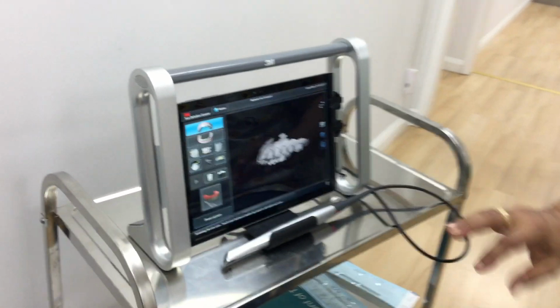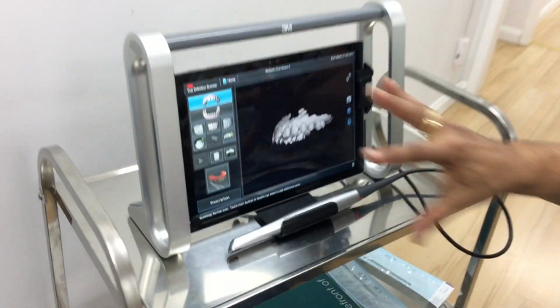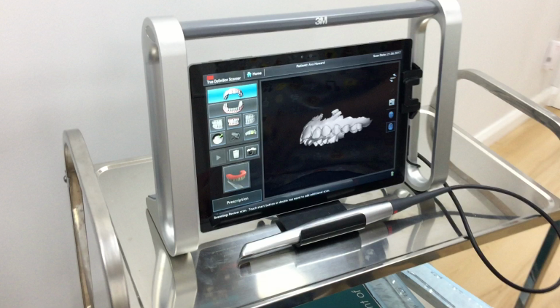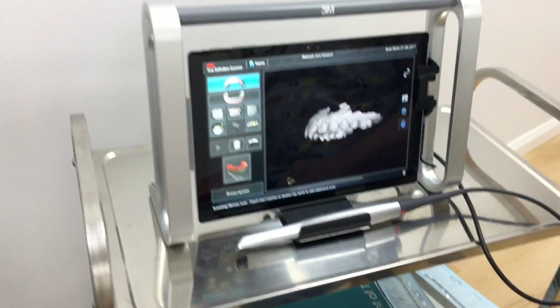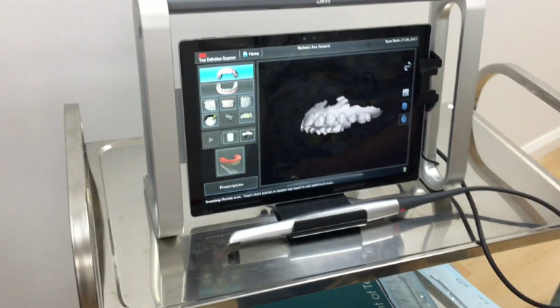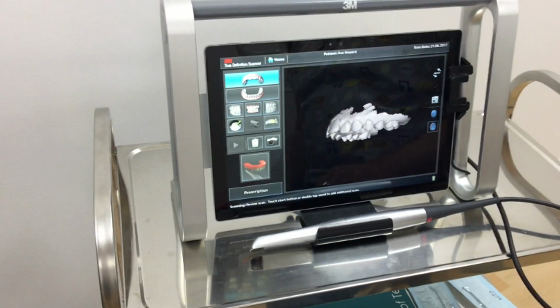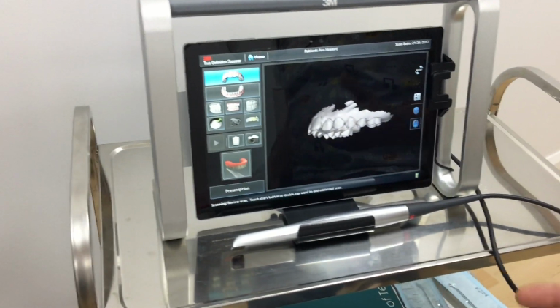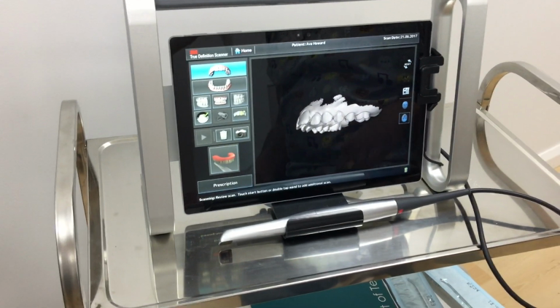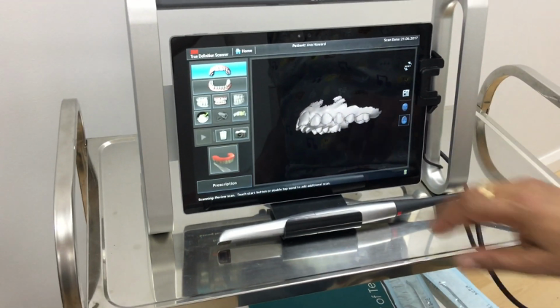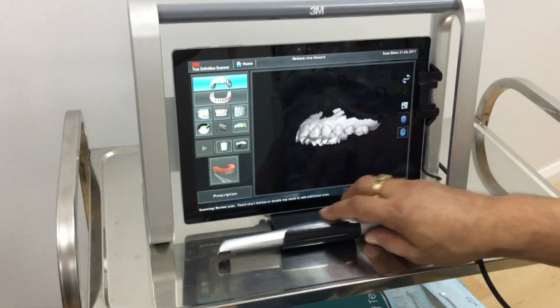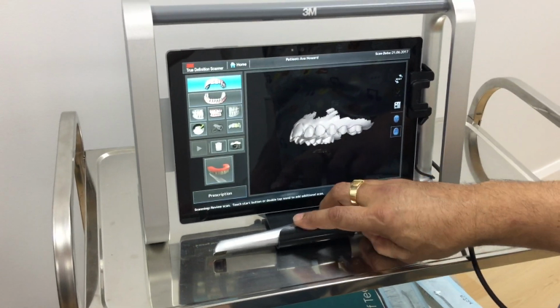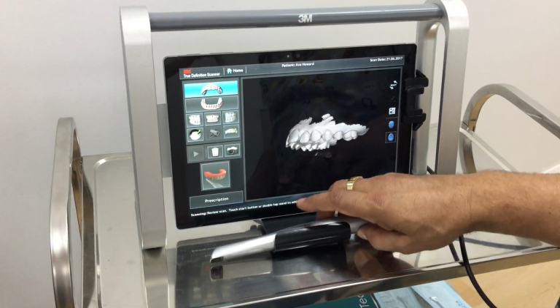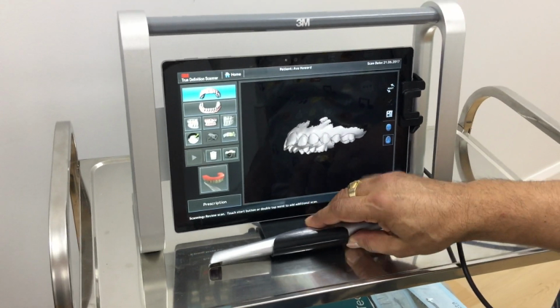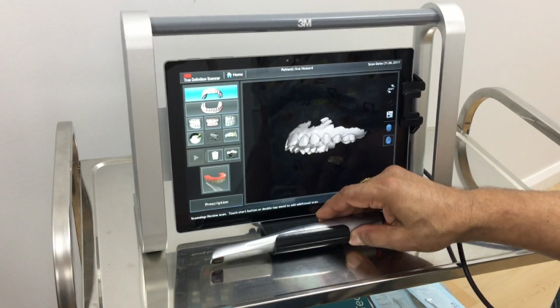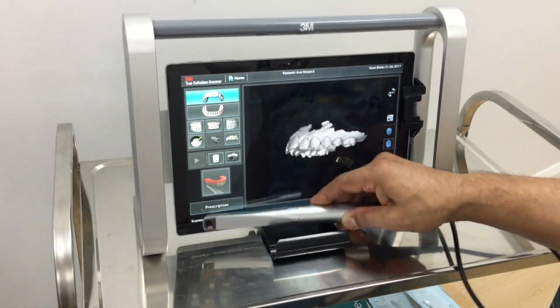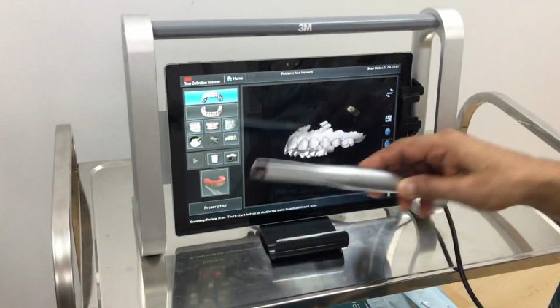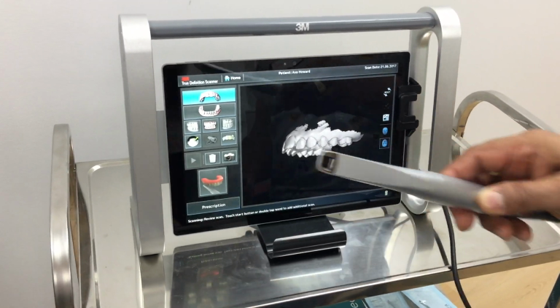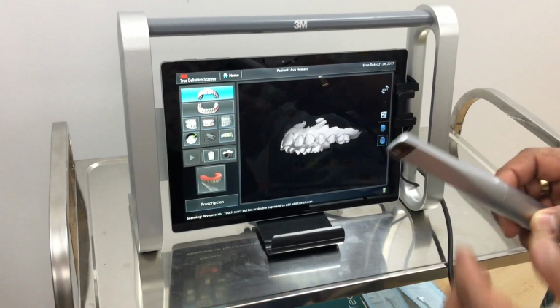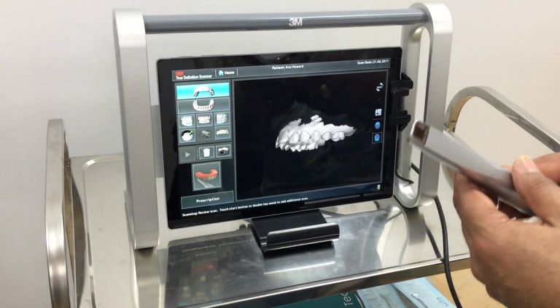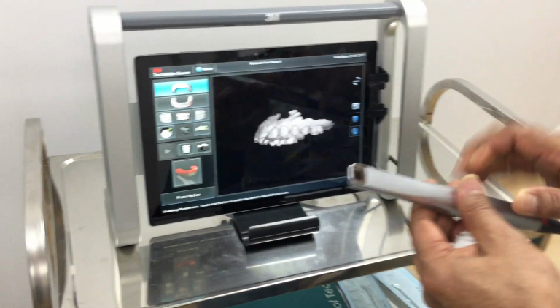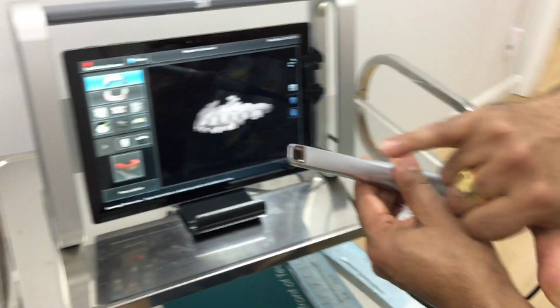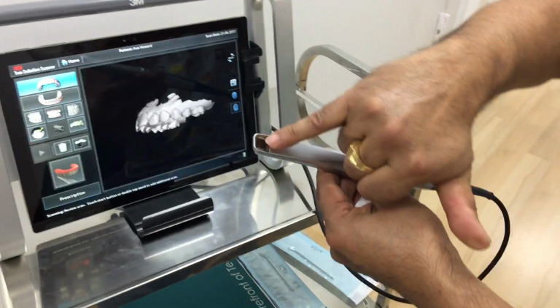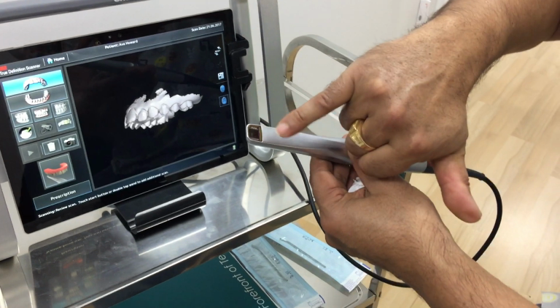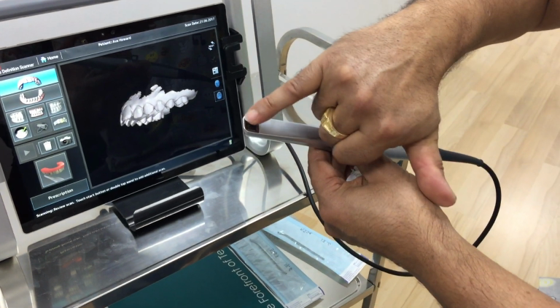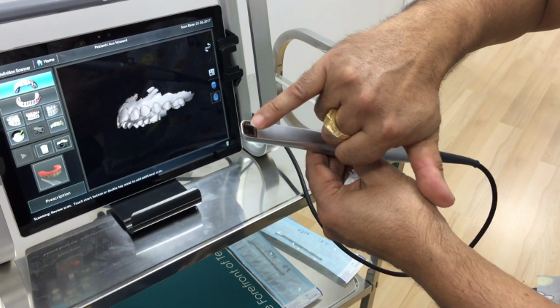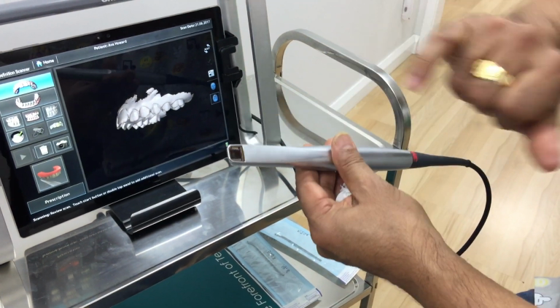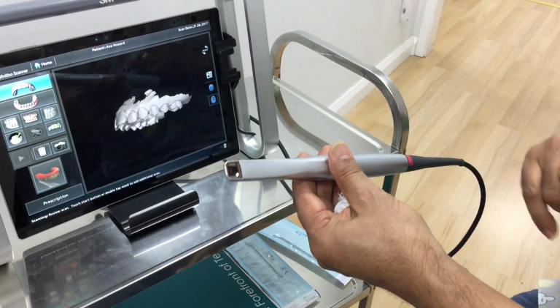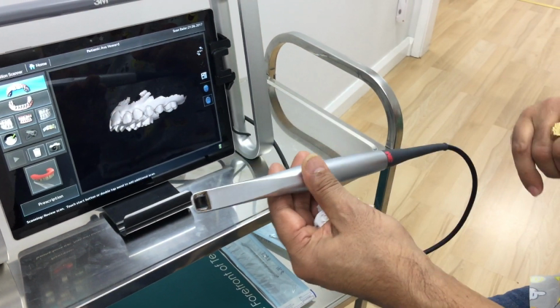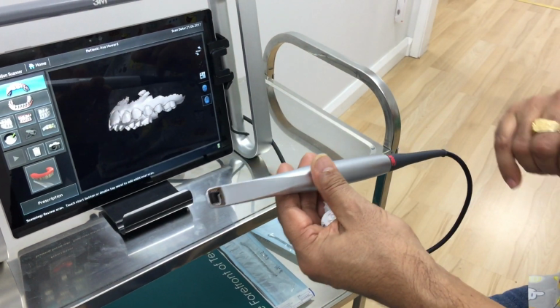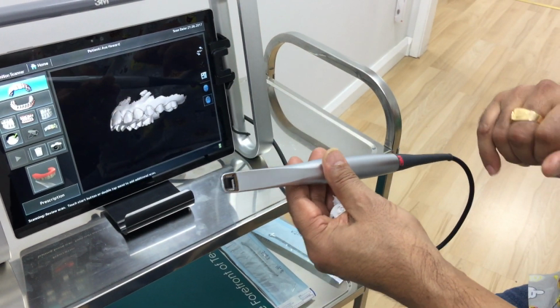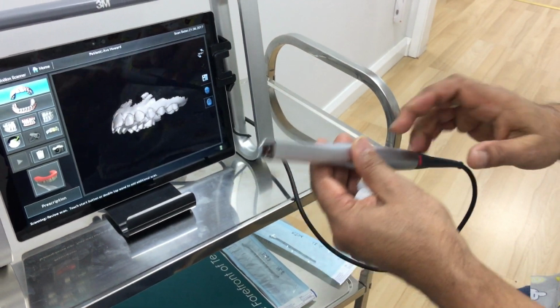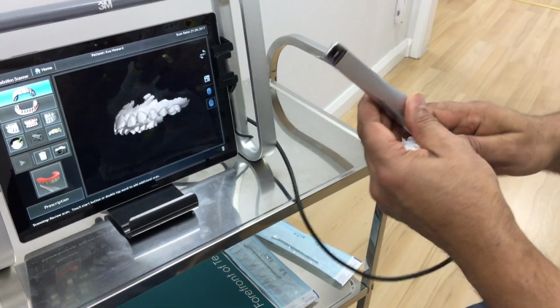This is the screen. I've just completed a scan of a young lady. This is the part that goes into the mouth, and that's the area there that captures the image.